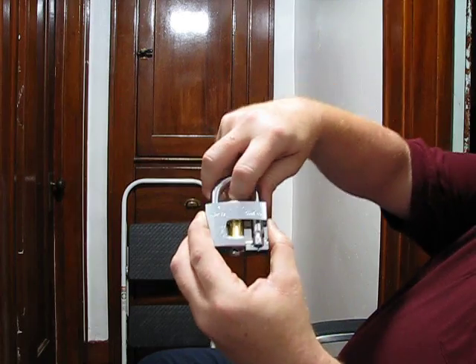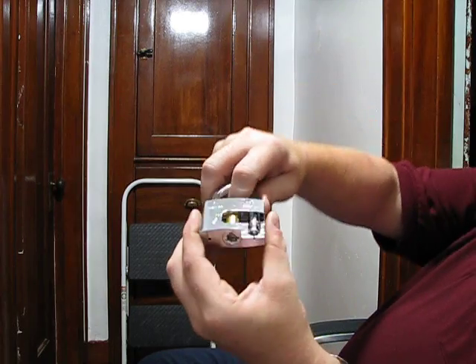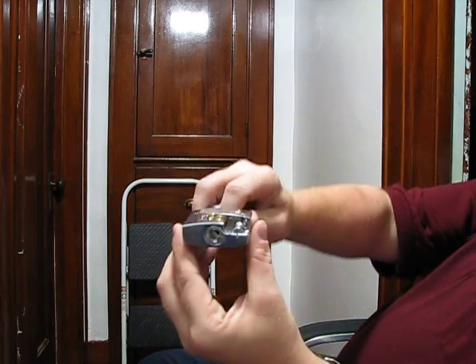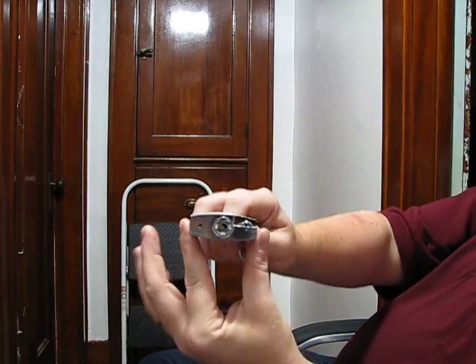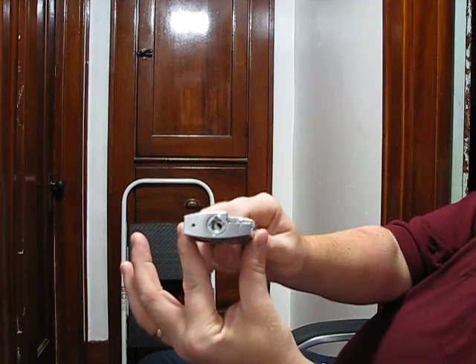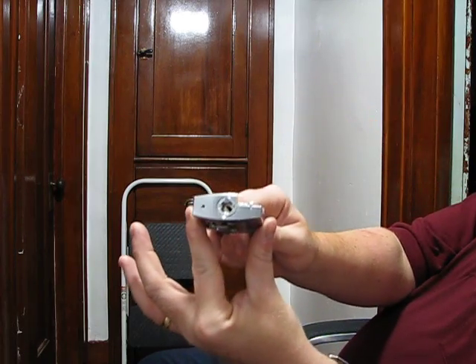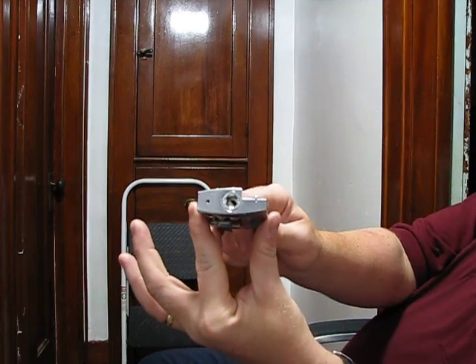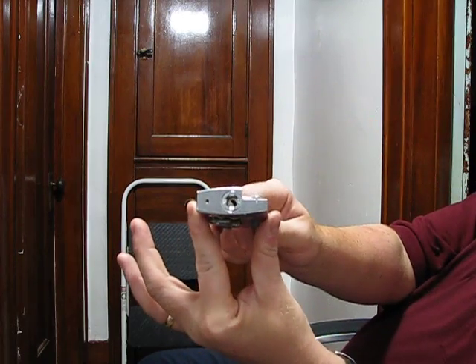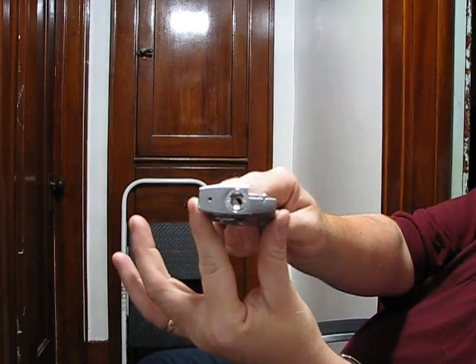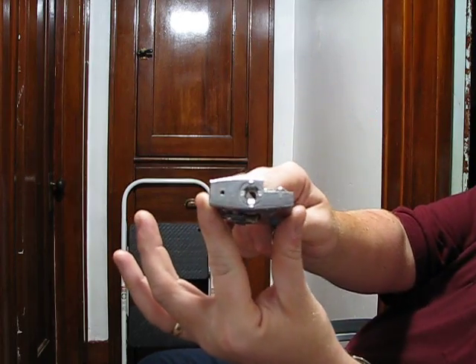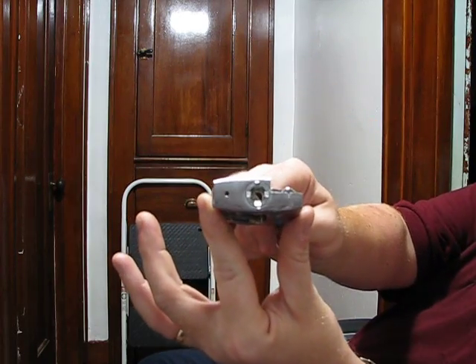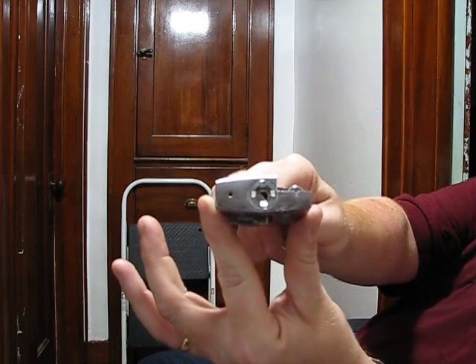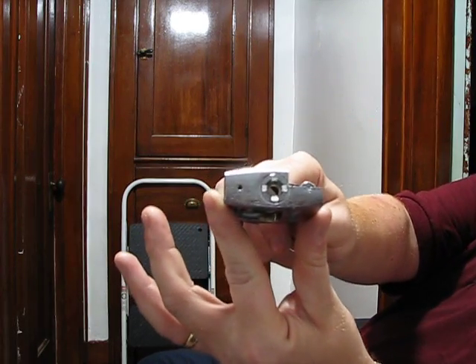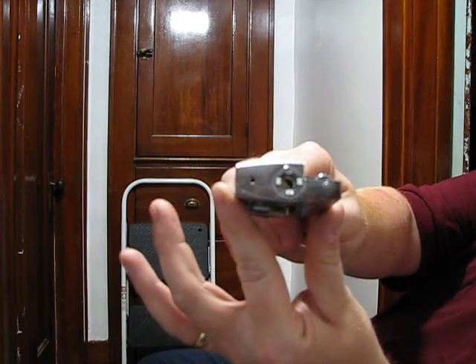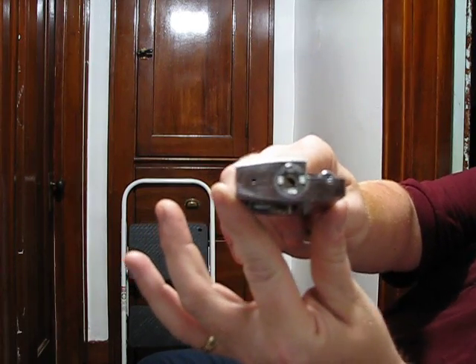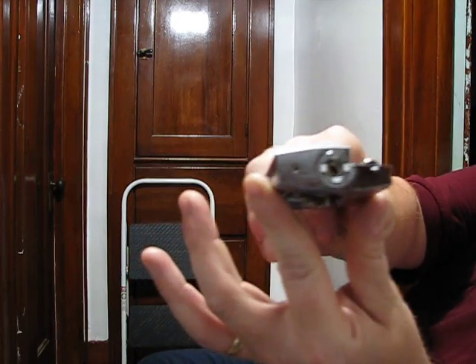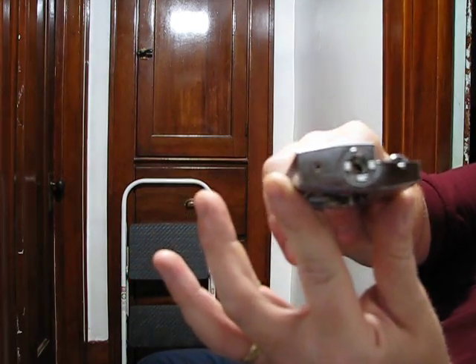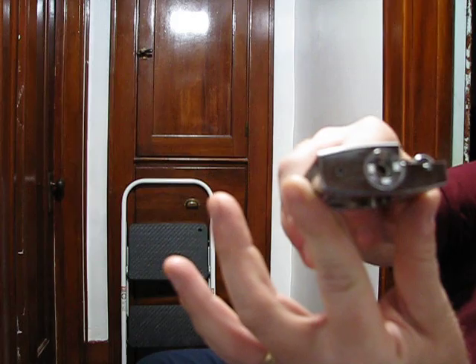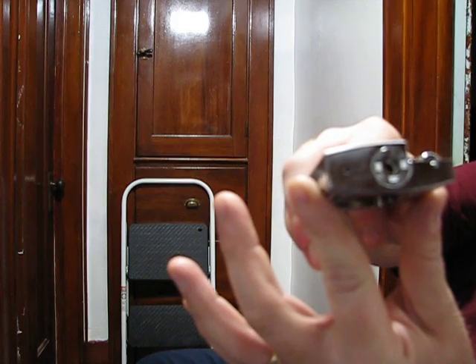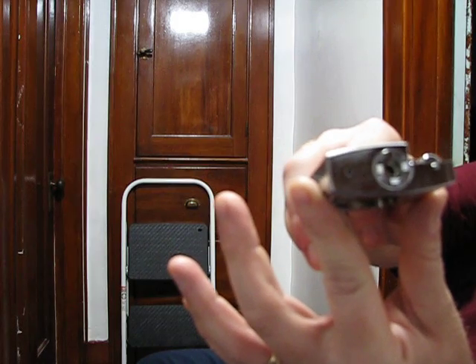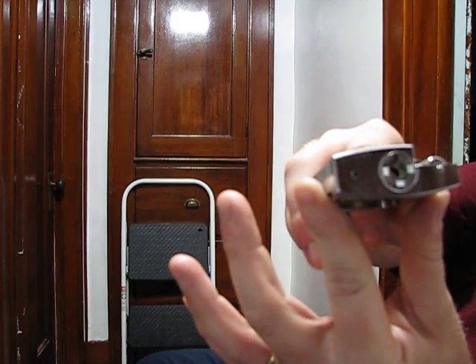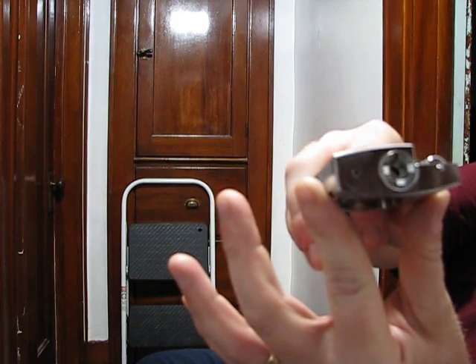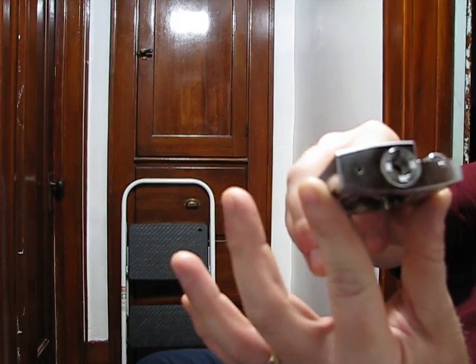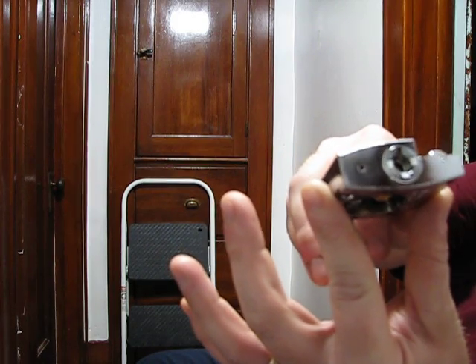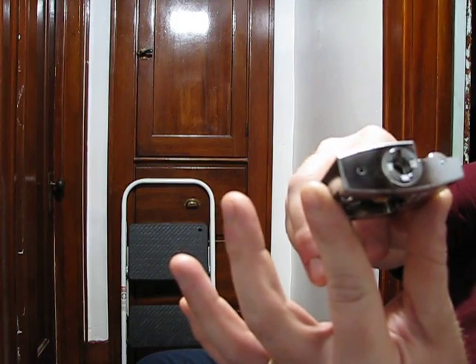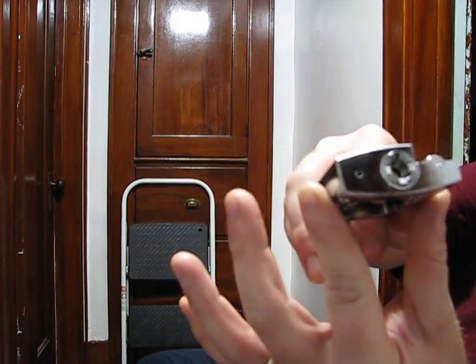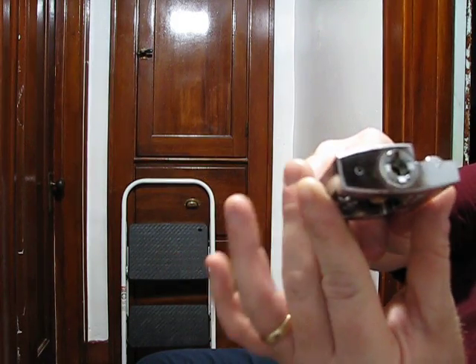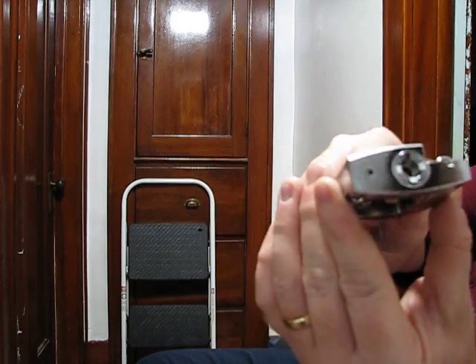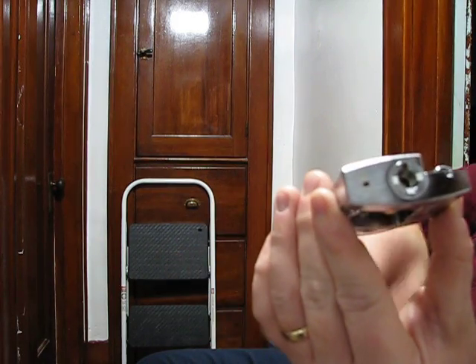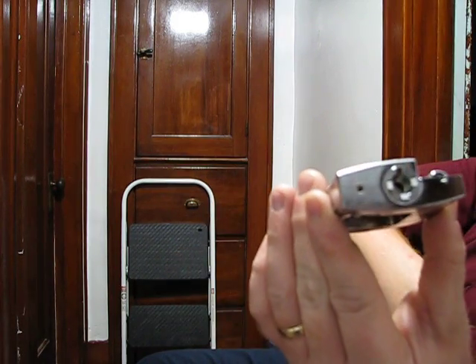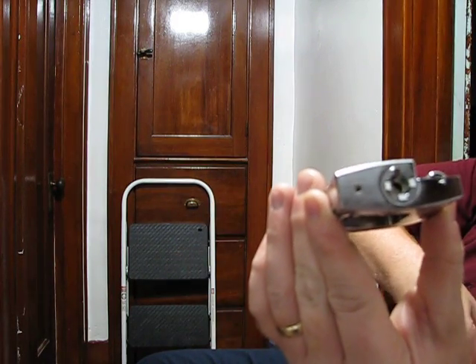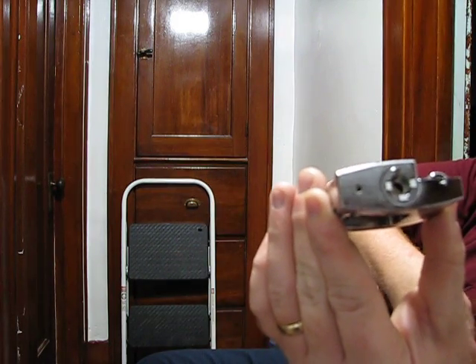Here's your half-moon keyway, right there. So the keys will only go in one way.